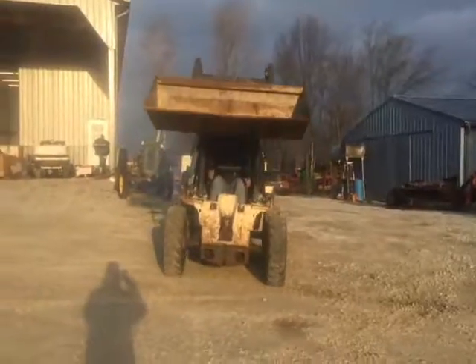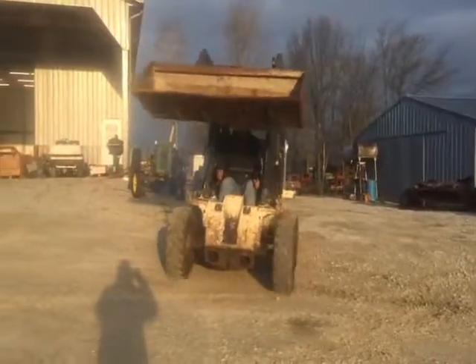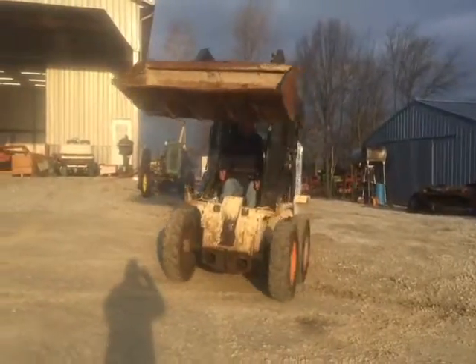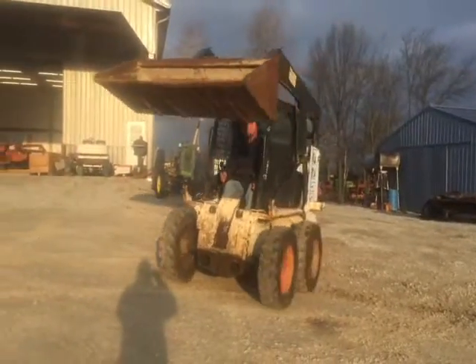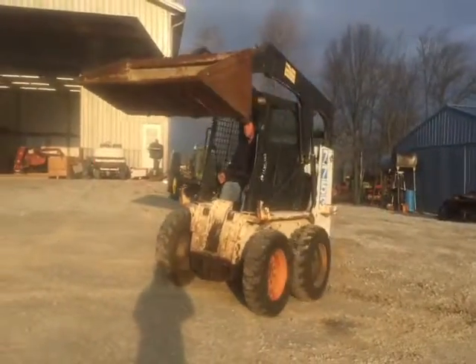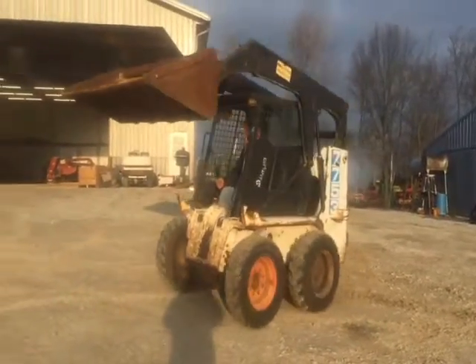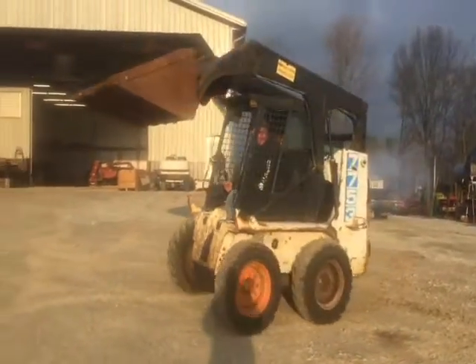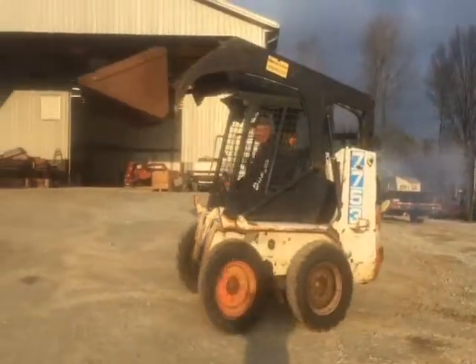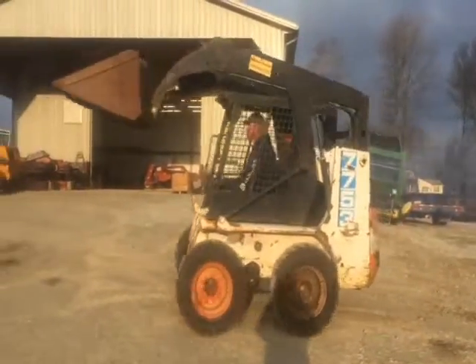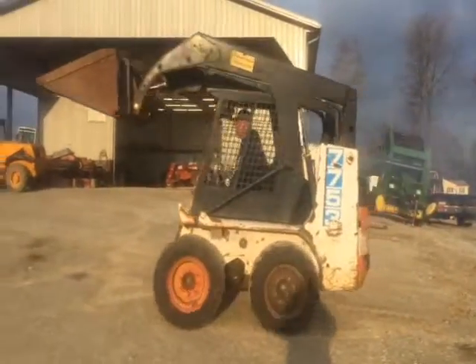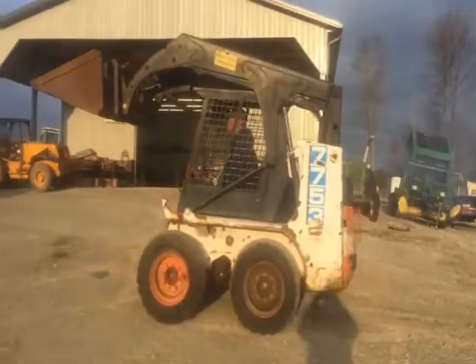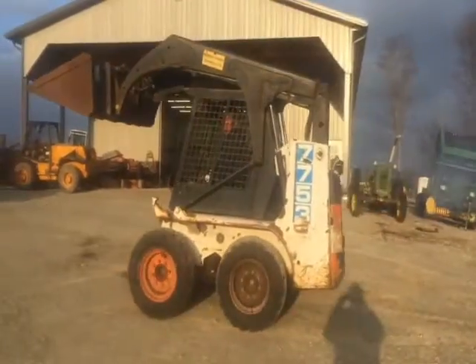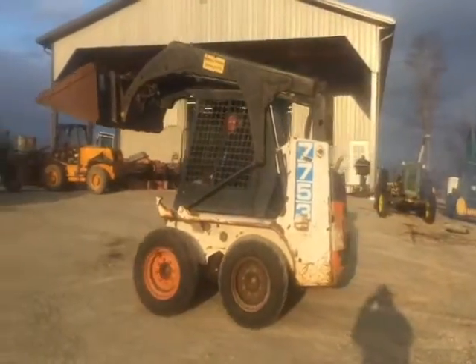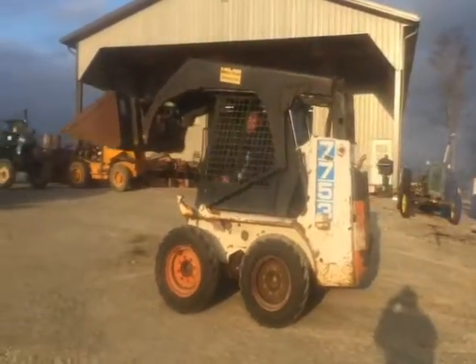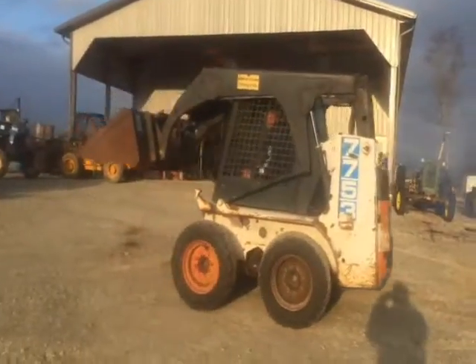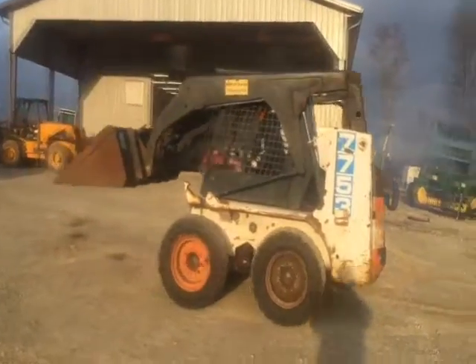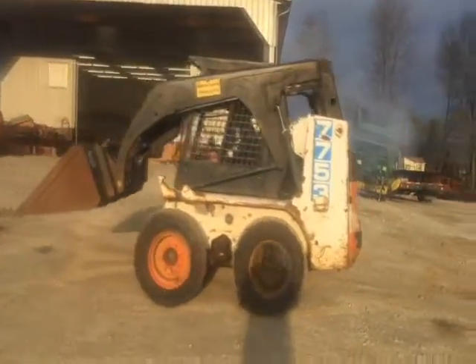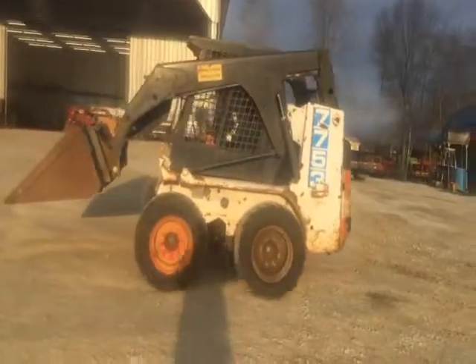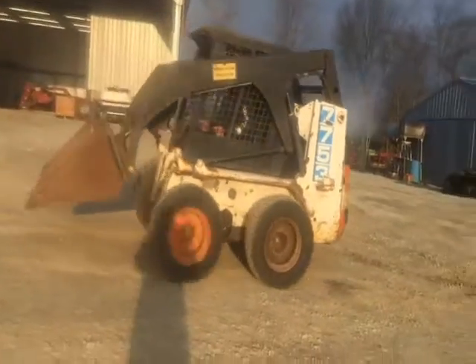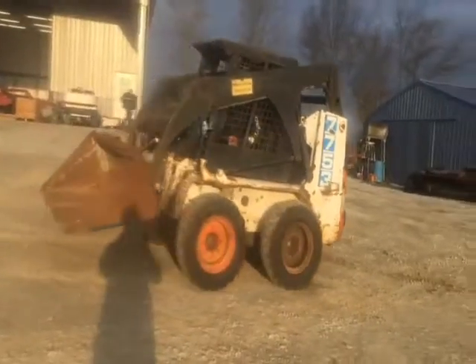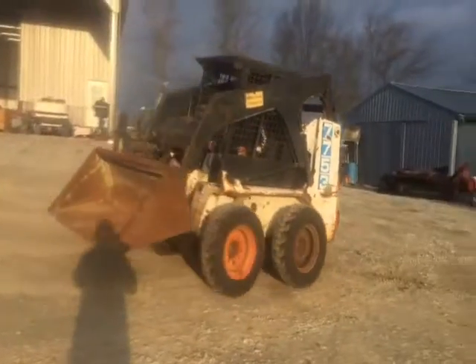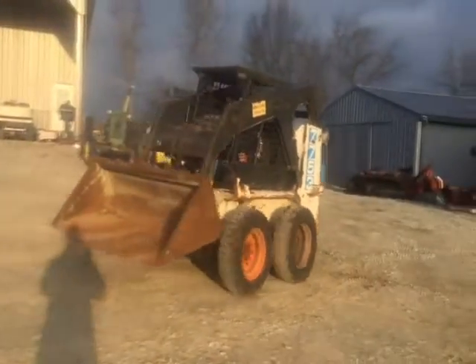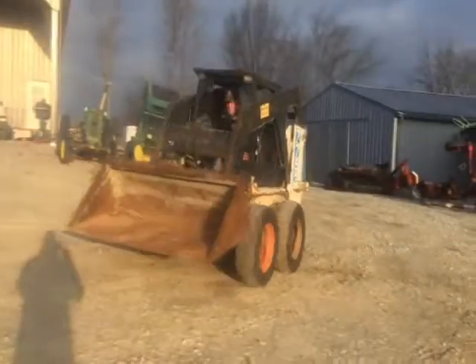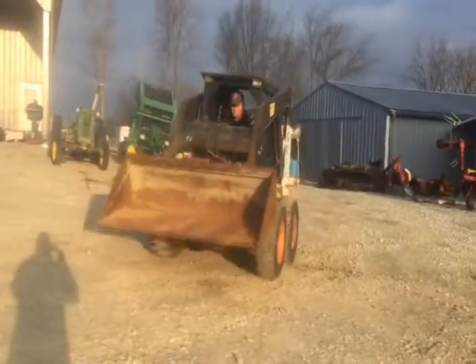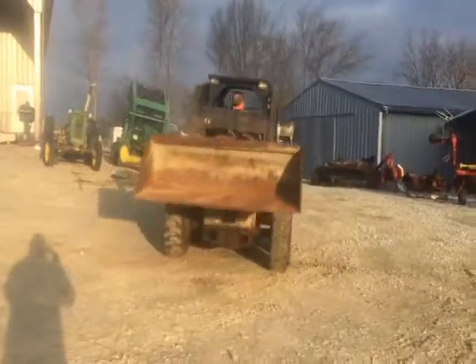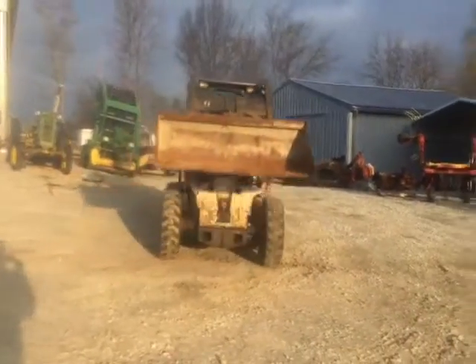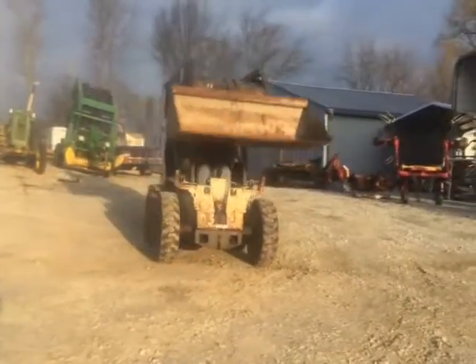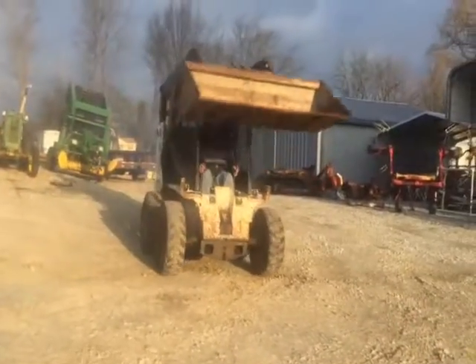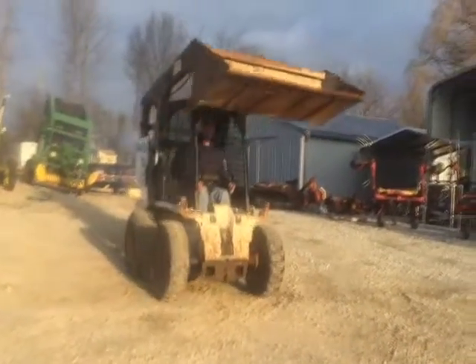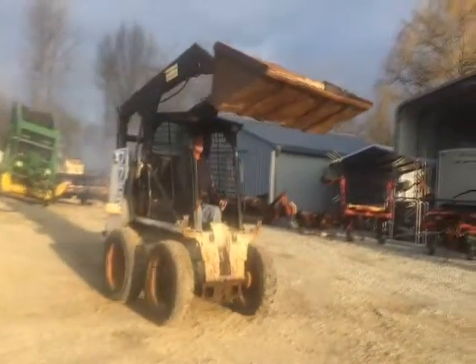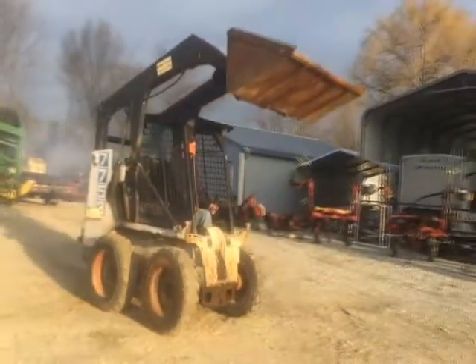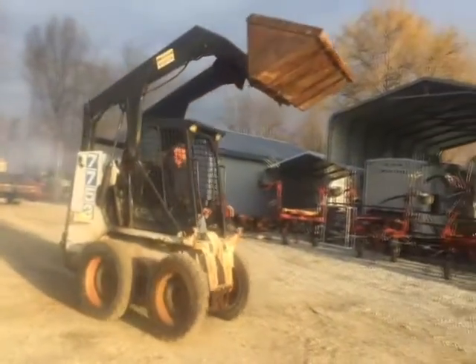Here's a Bobcat 7753, a real good running machine. It does smoke a little bit and has a six-foot material bucket on it. The tires are probably 50% life, there's a plug or two in them, but they are holding air good.